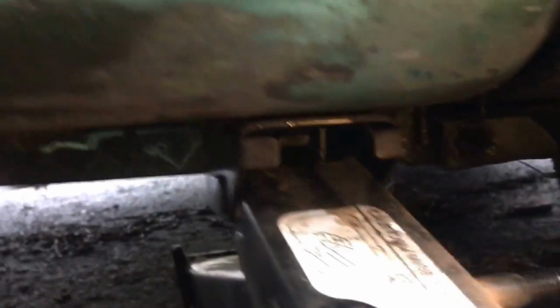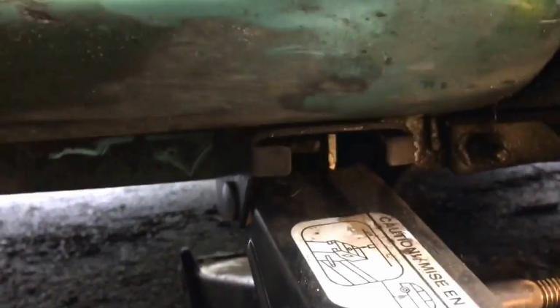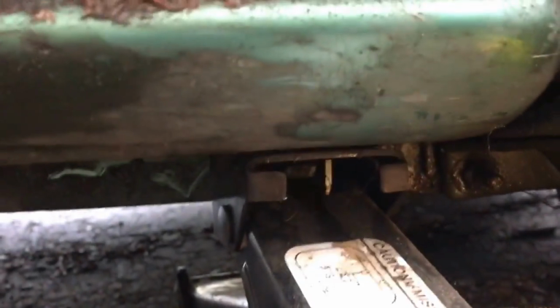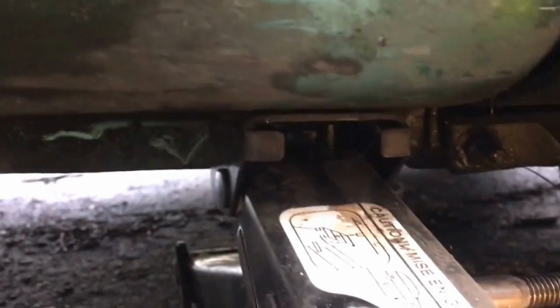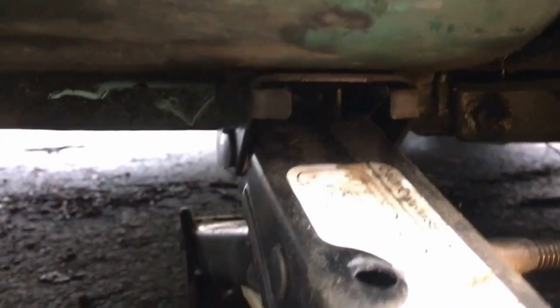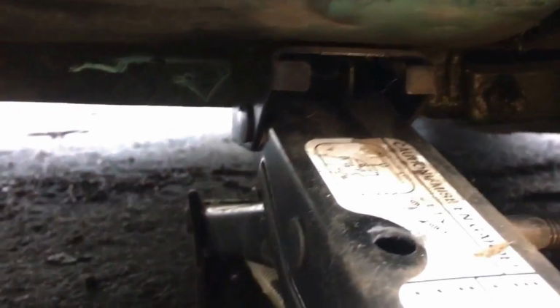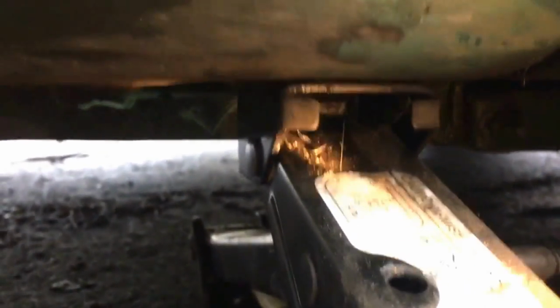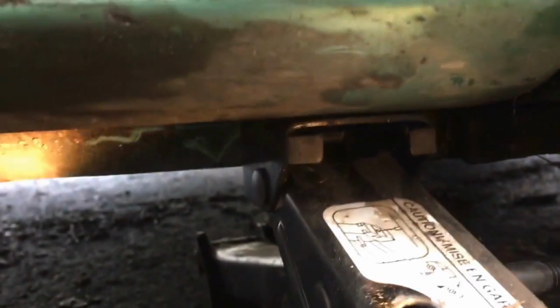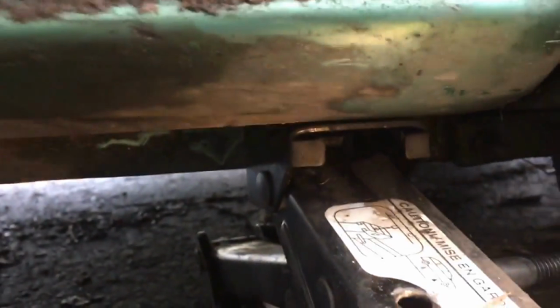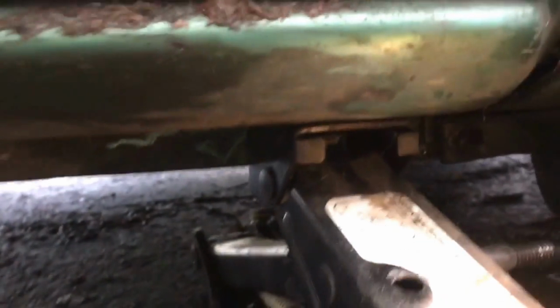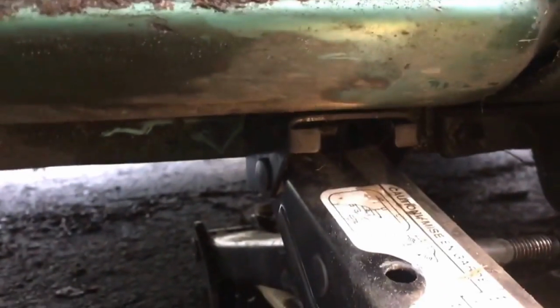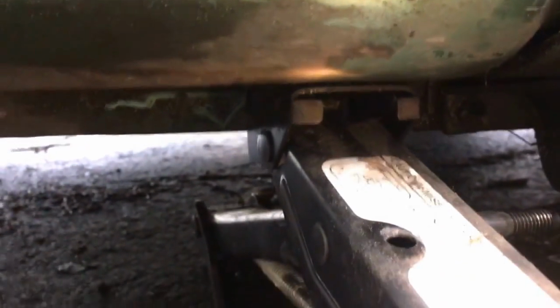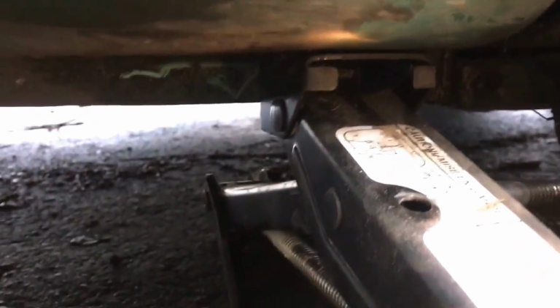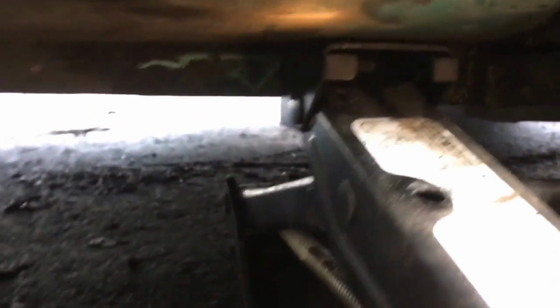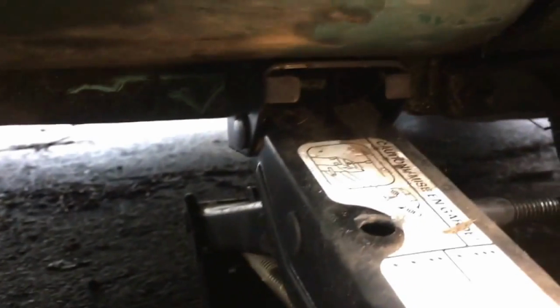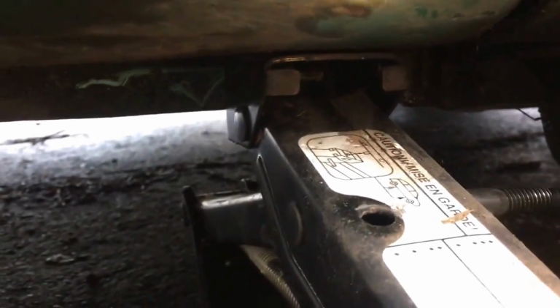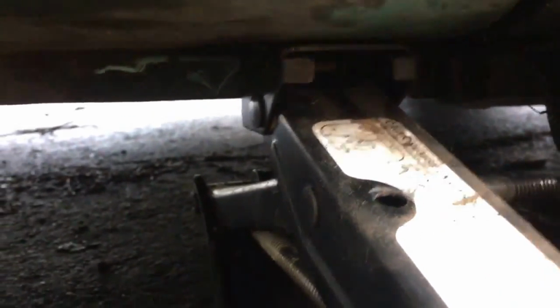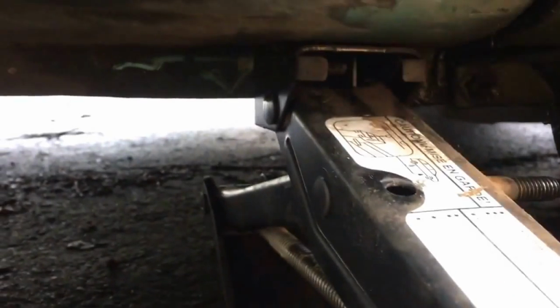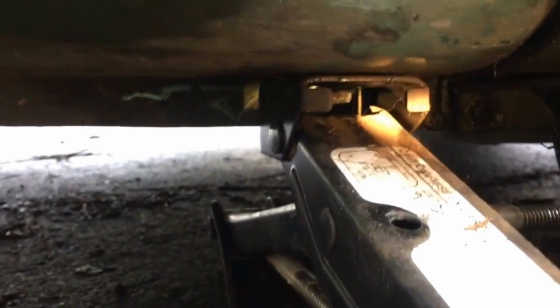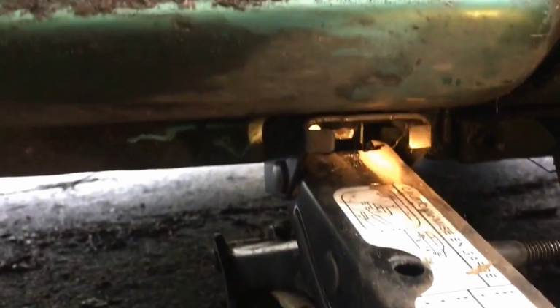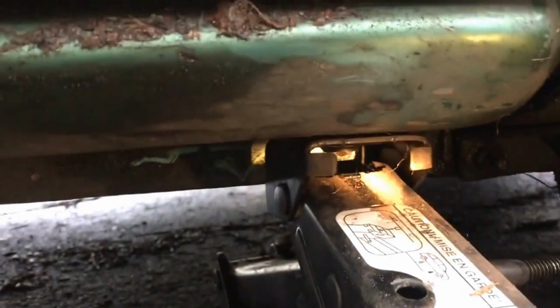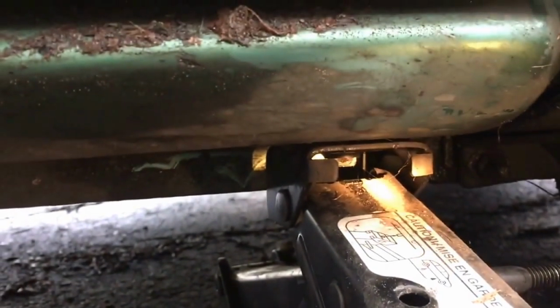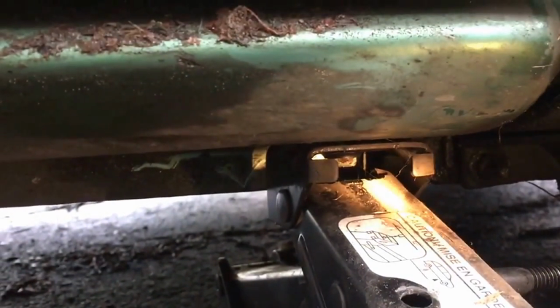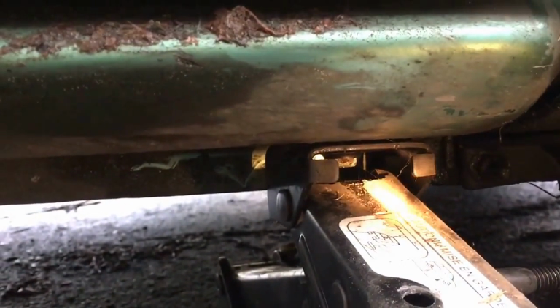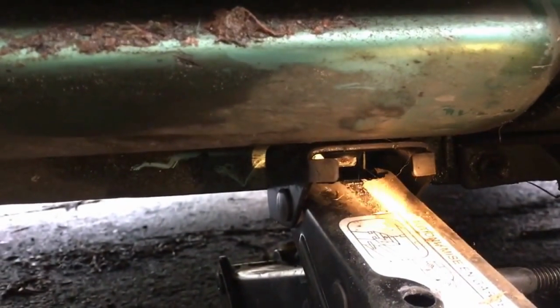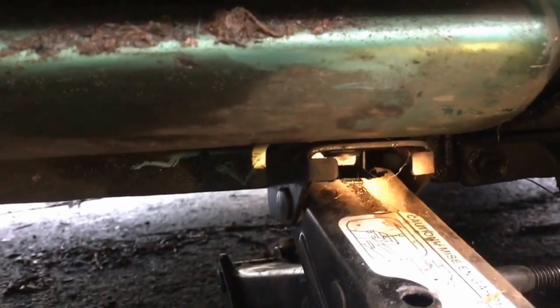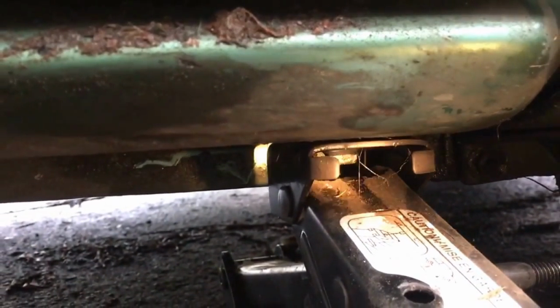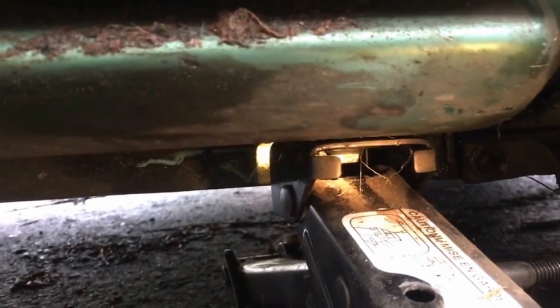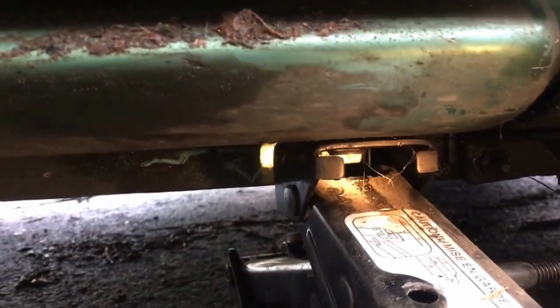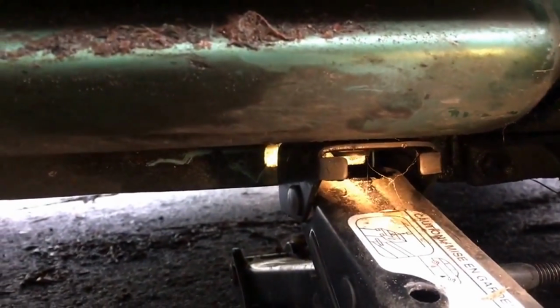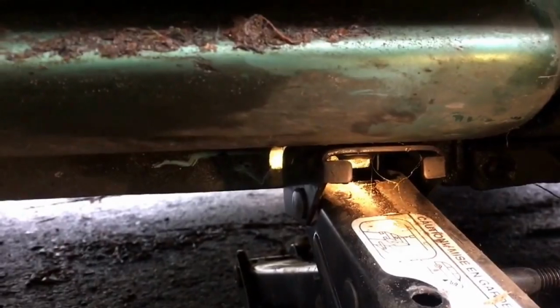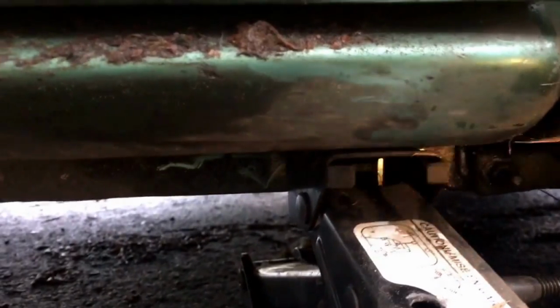Here we have the jack. It's engaged into that pin perfectly. You can see the pin coming through the jack here, and I've raised it up.